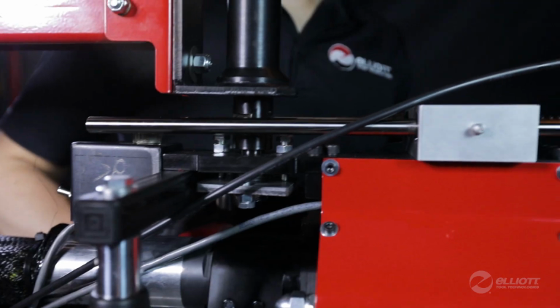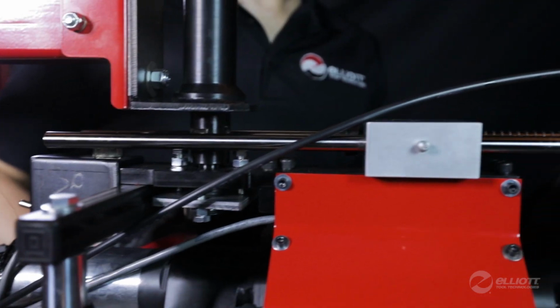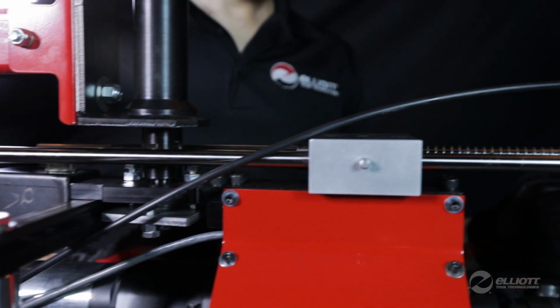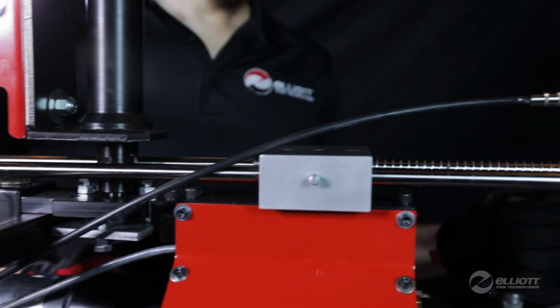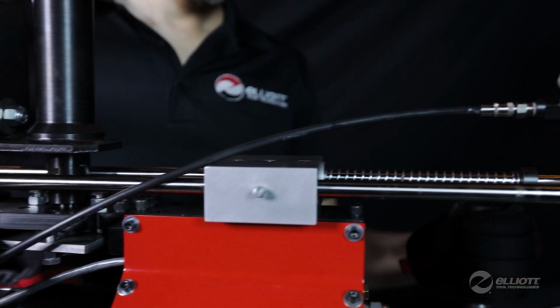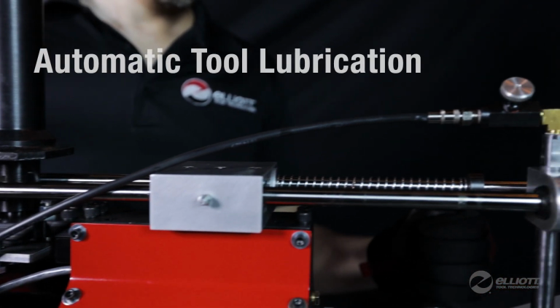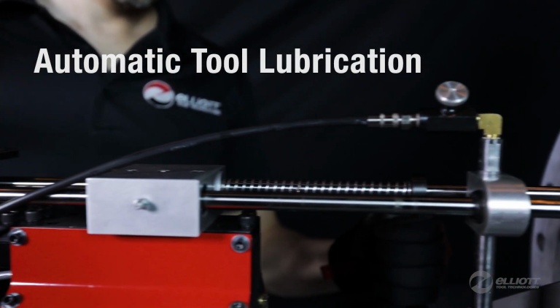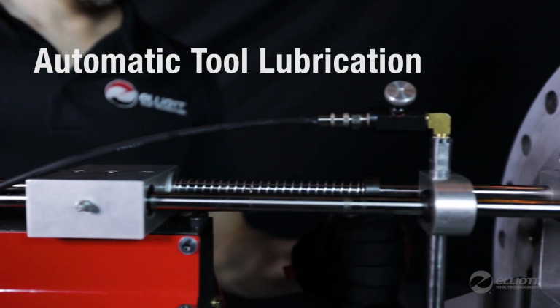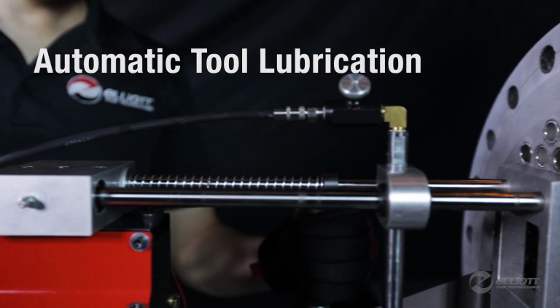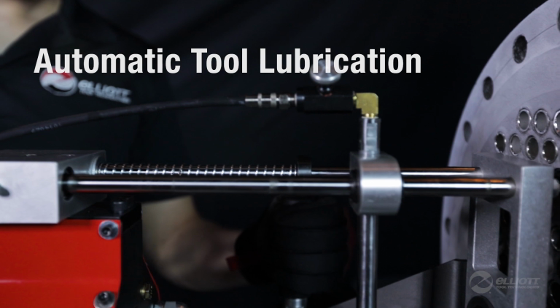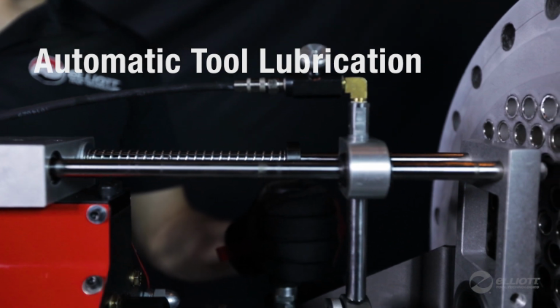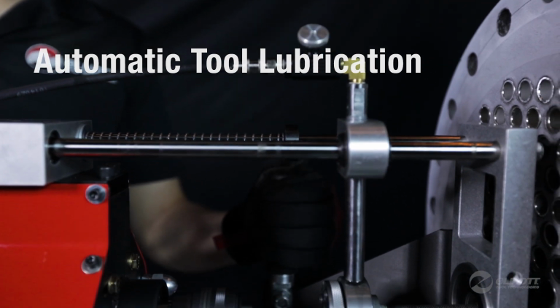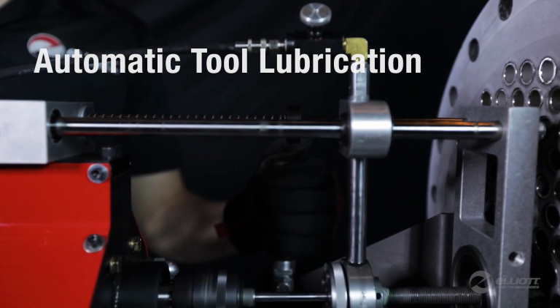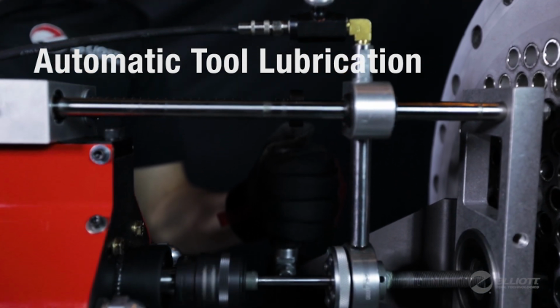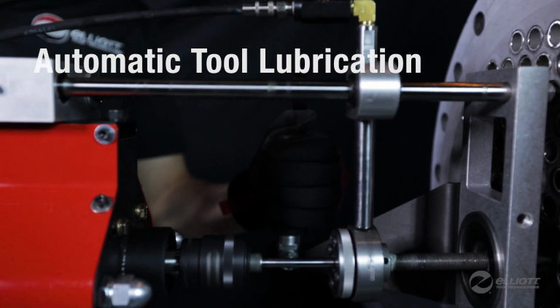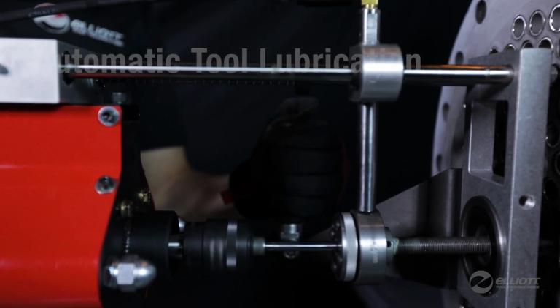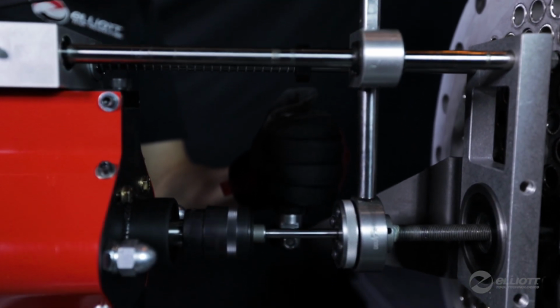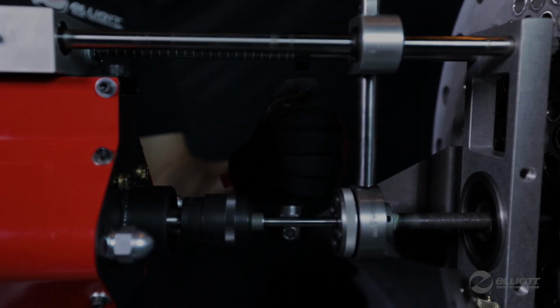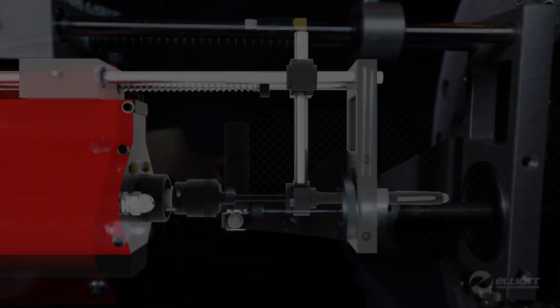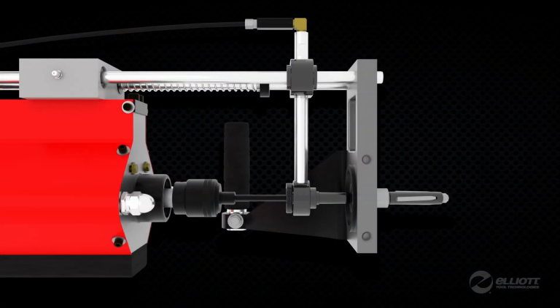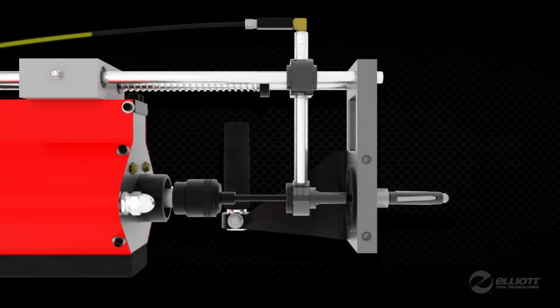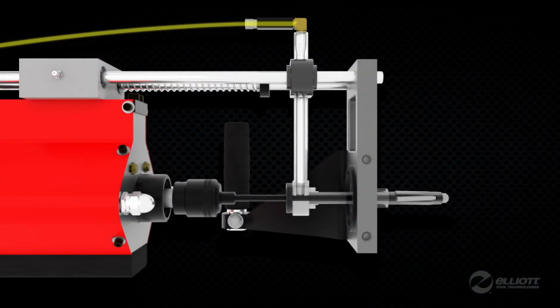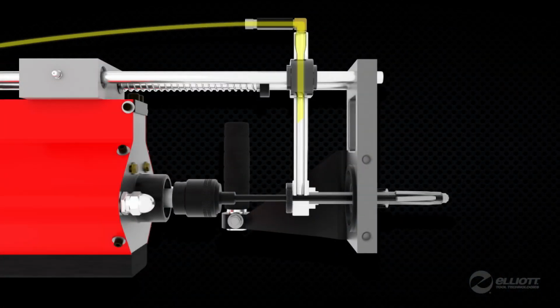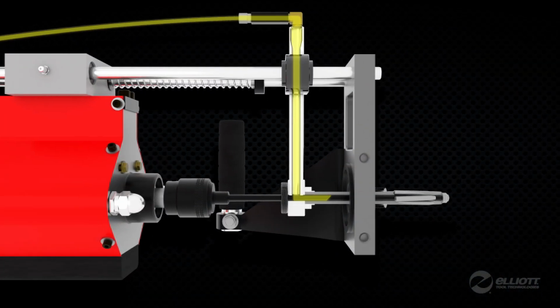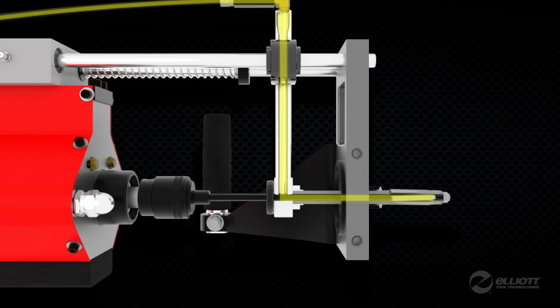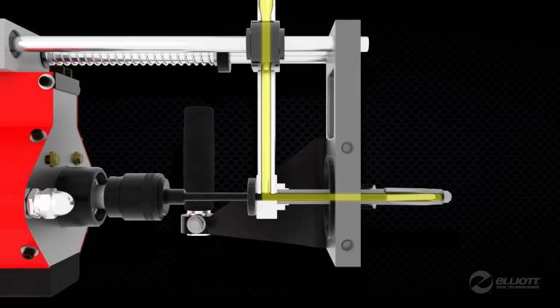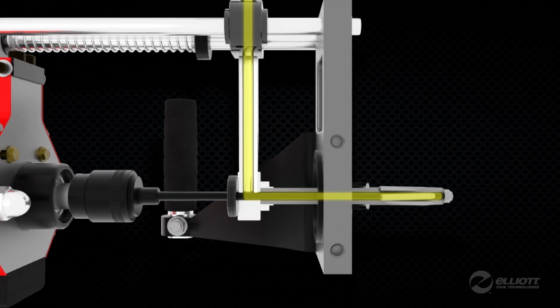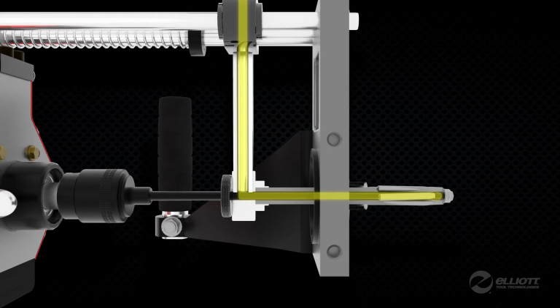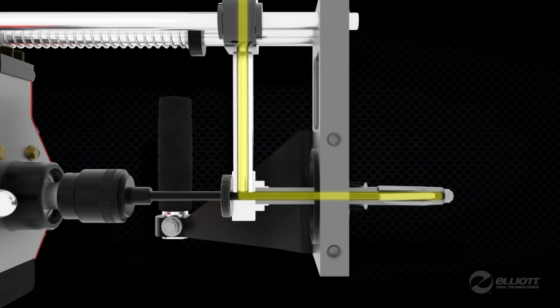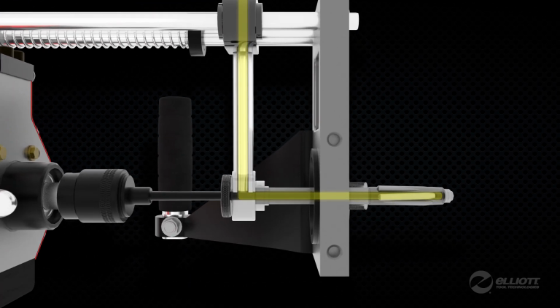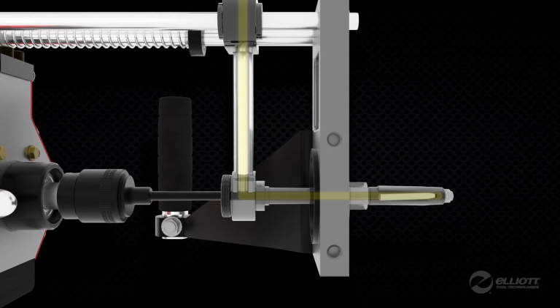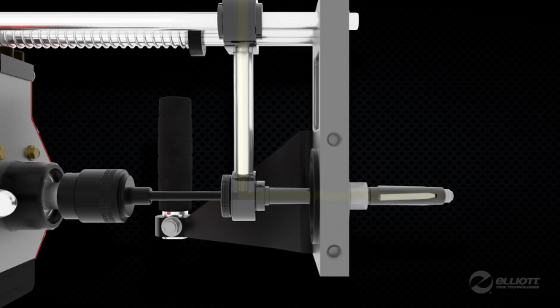The Rapid Hawk's auto lubrication system increases tool life by providing expander lubrication exactly where it's needed, through the cage and directly to the rolls and mandrel. No messy cleanup.